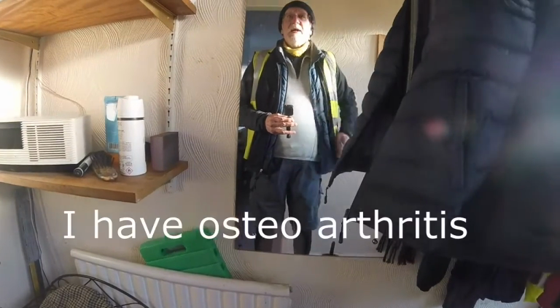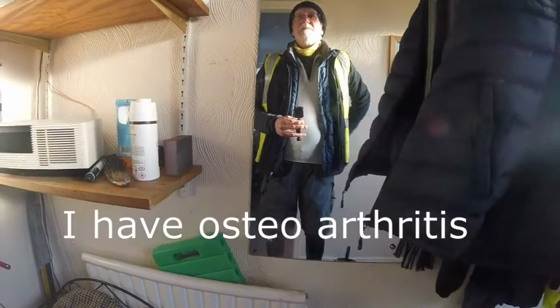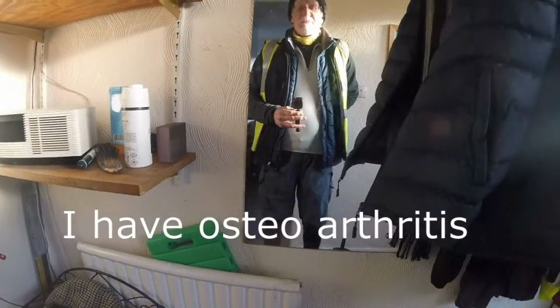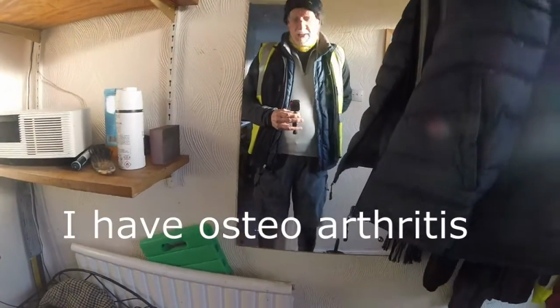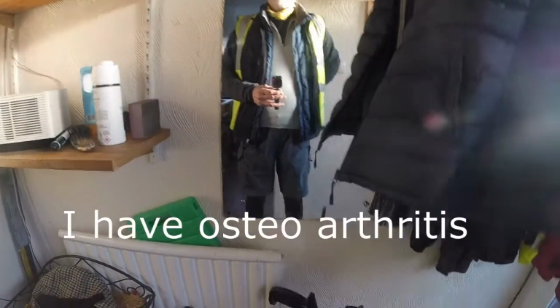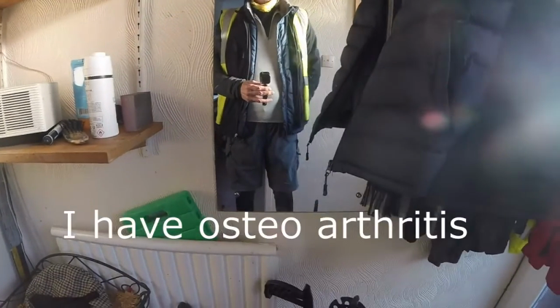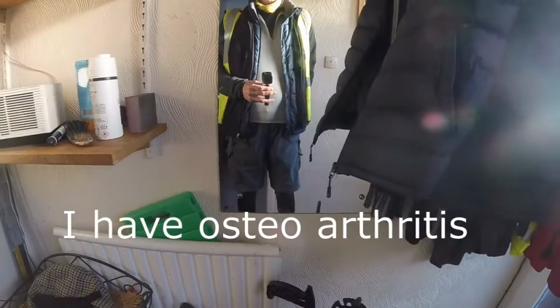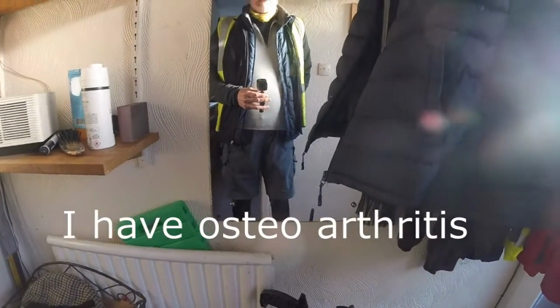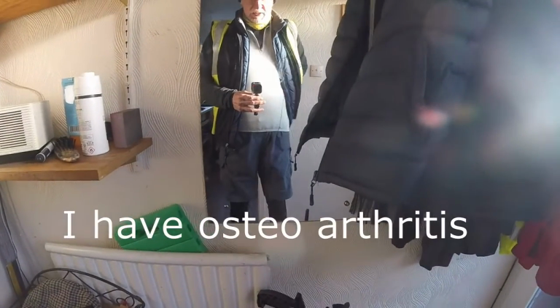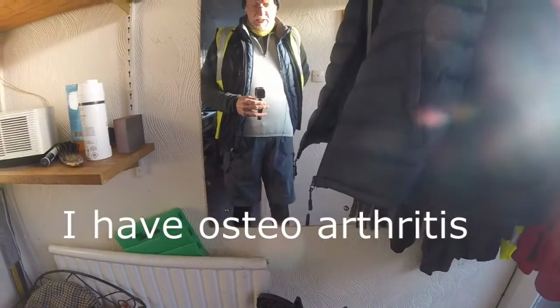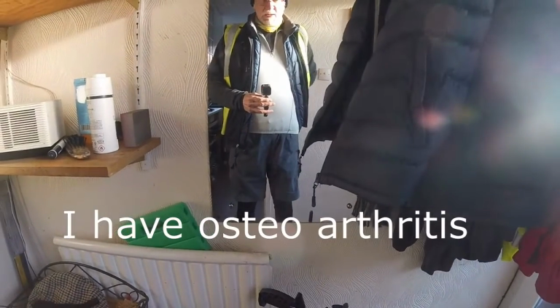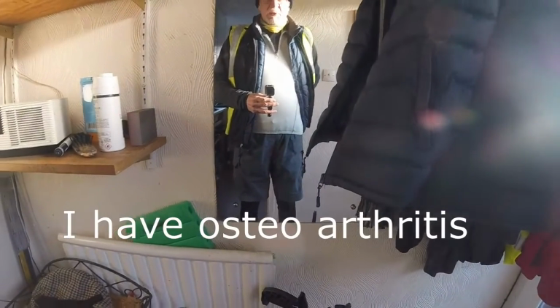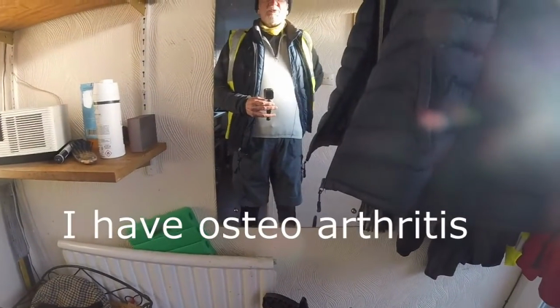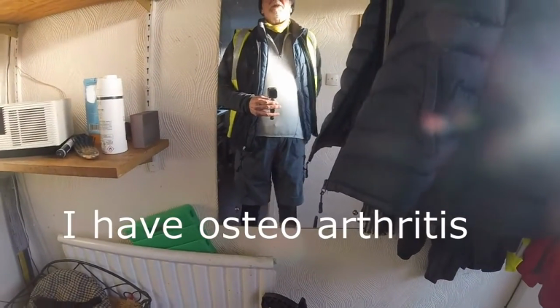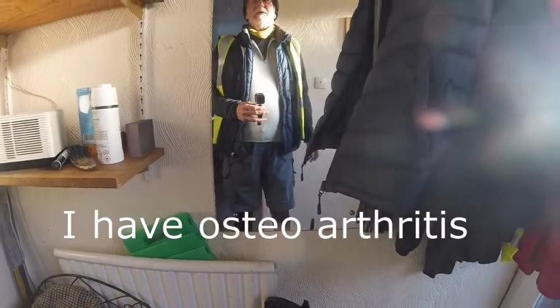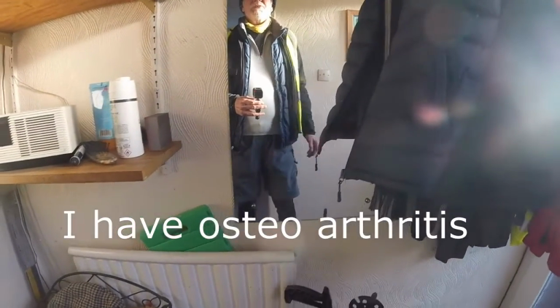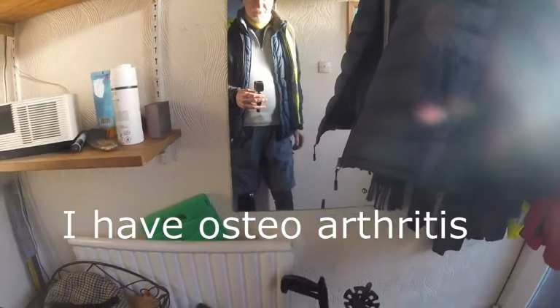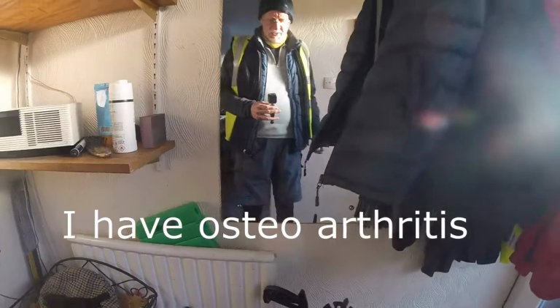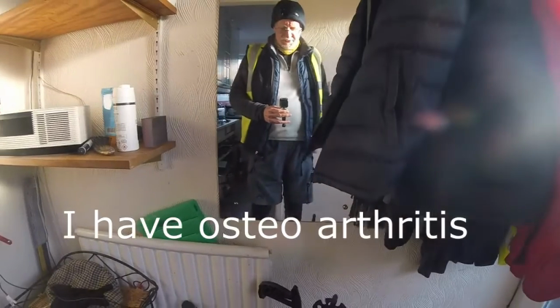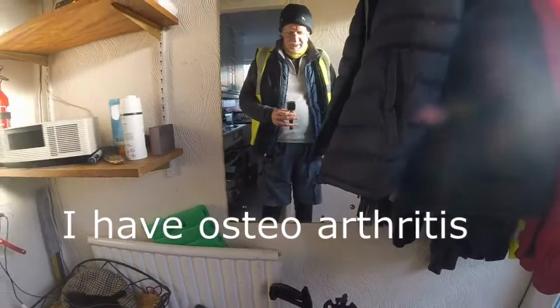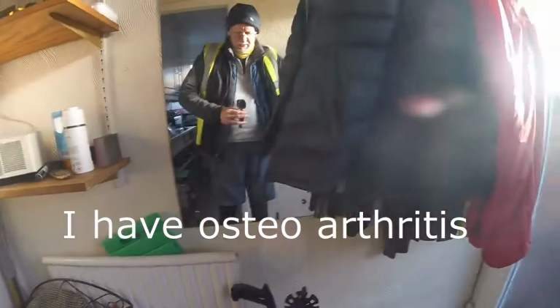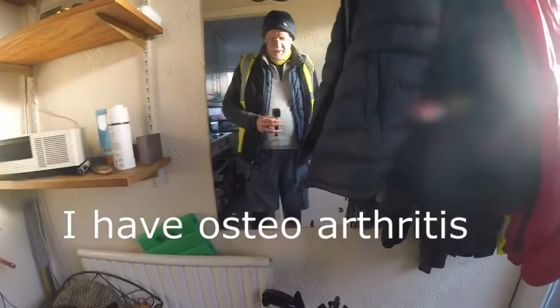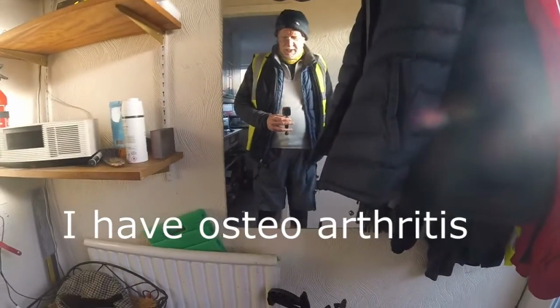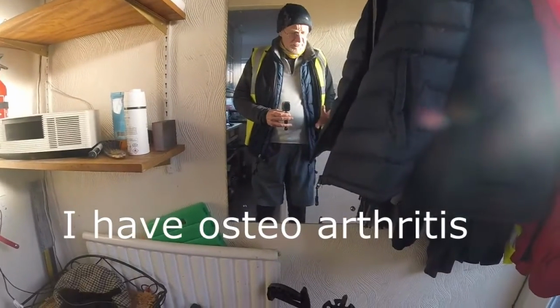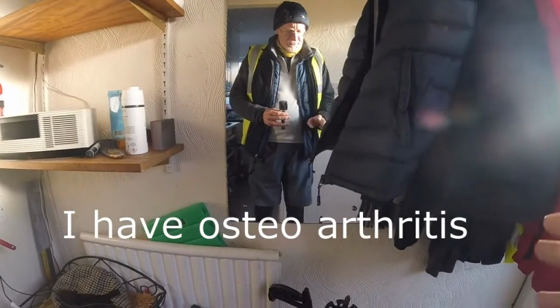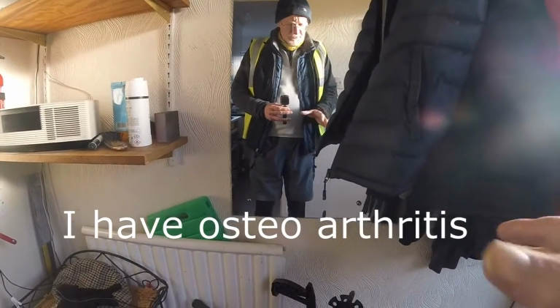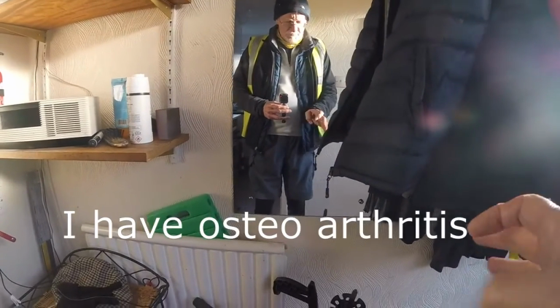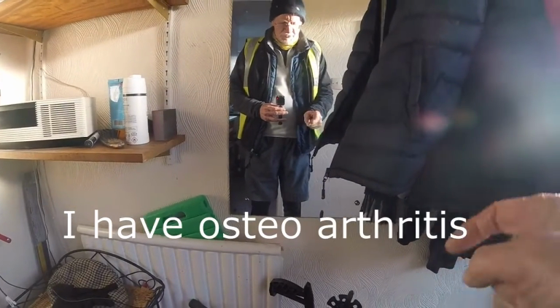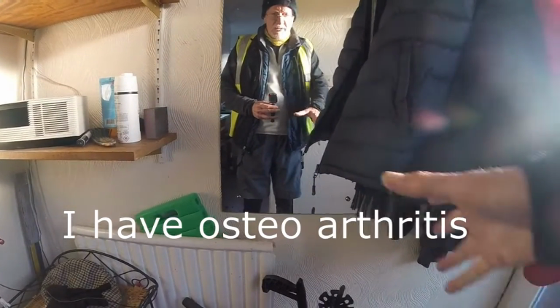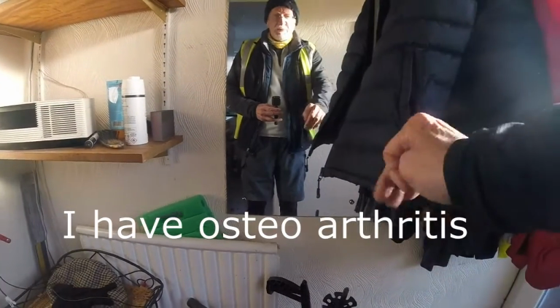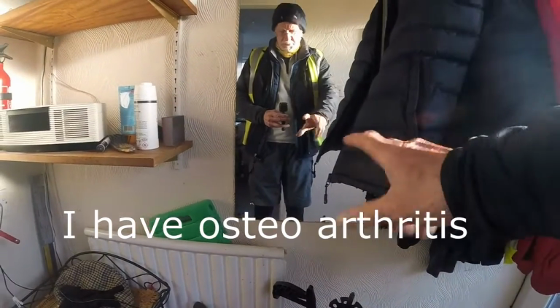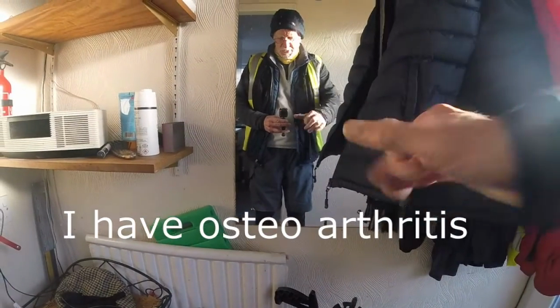I have a stiff back this morning but I expect that to ease as I get cycling. I have arthritis so we'll see how my thumbs go.